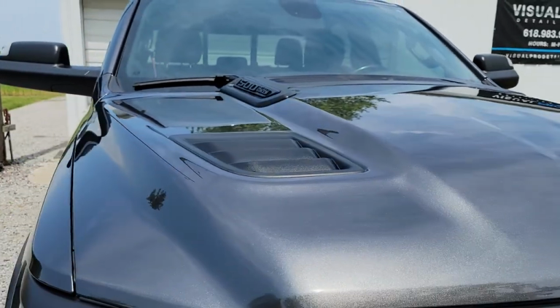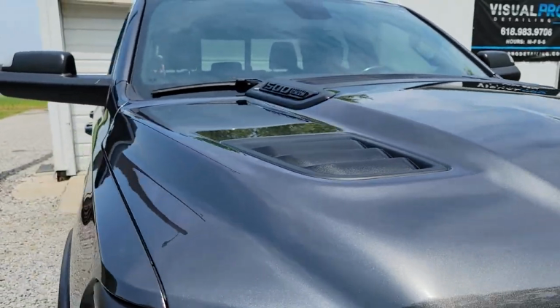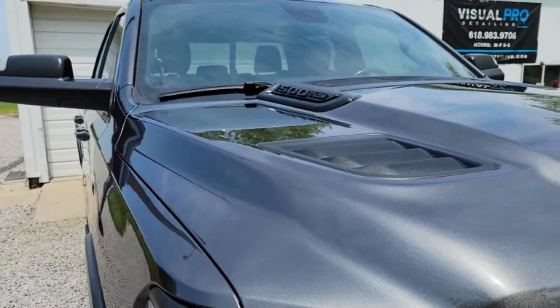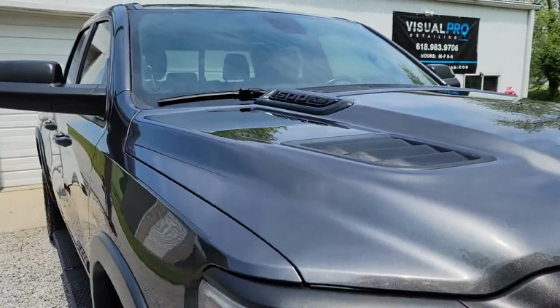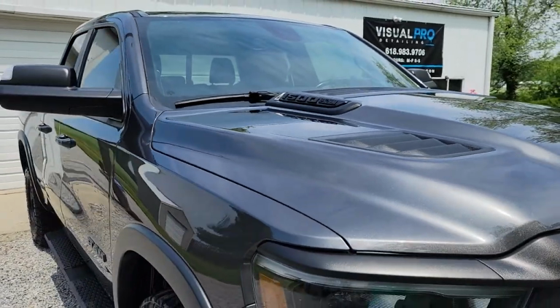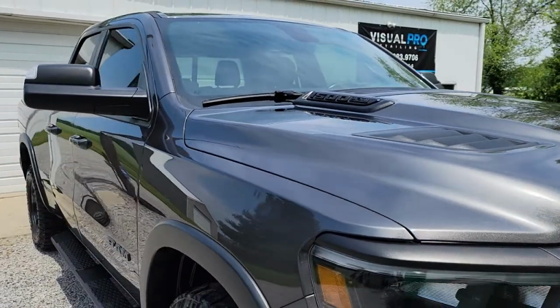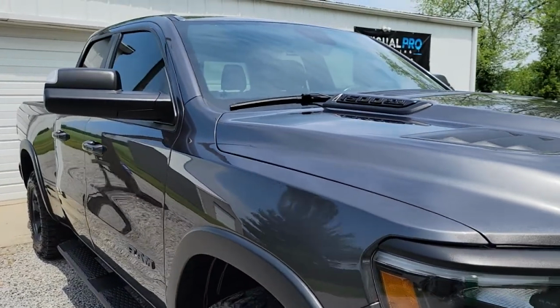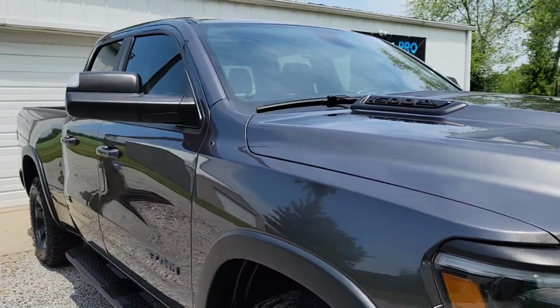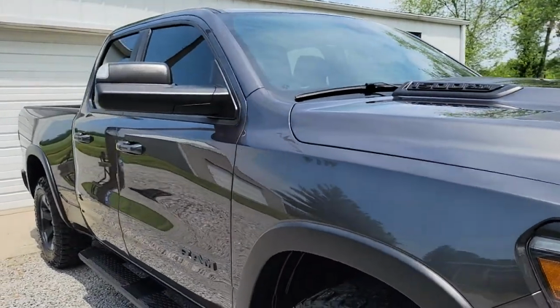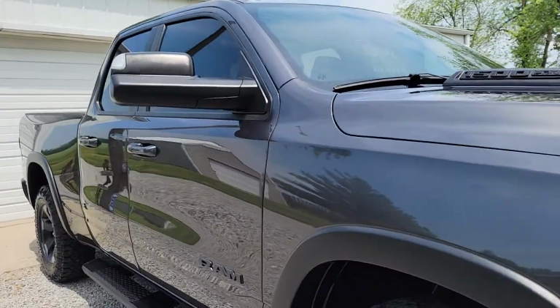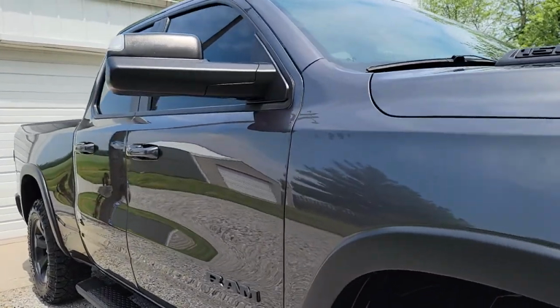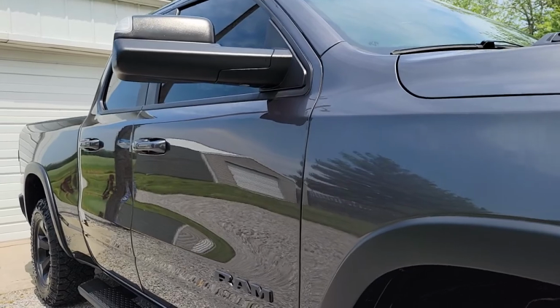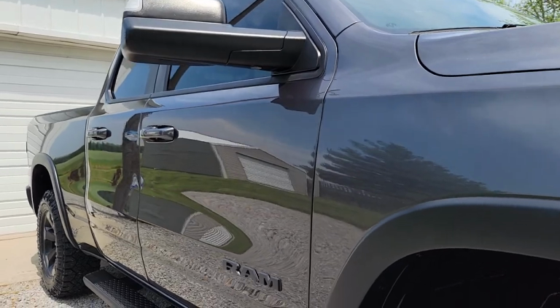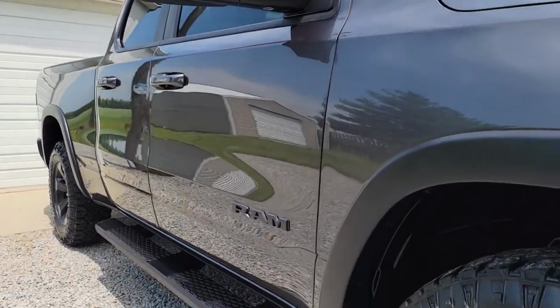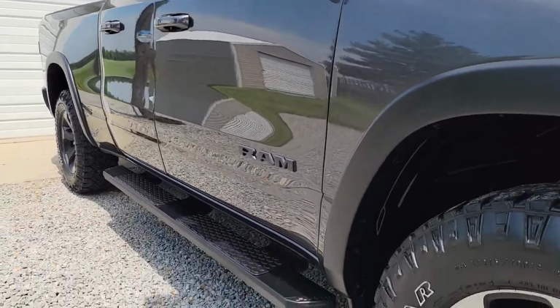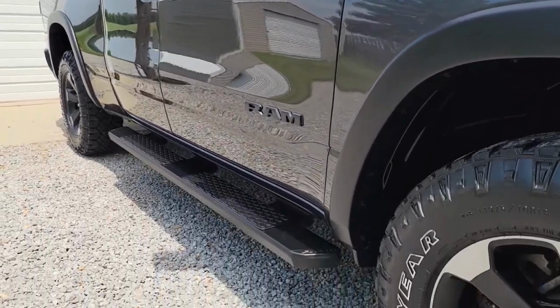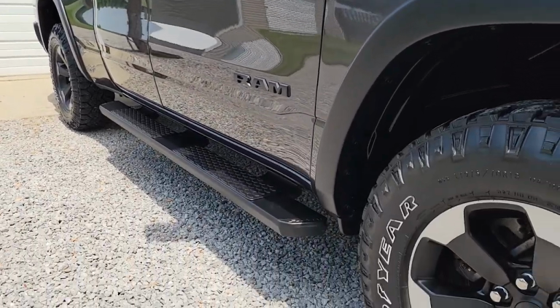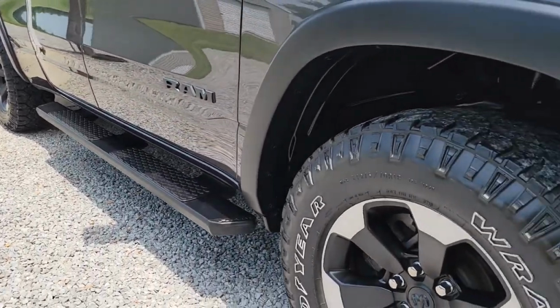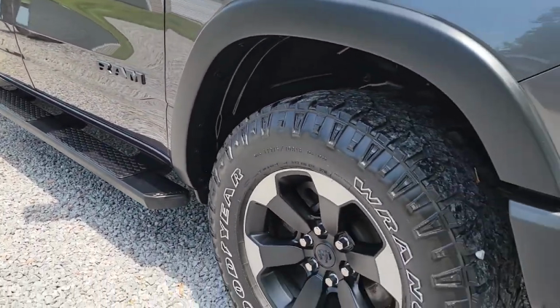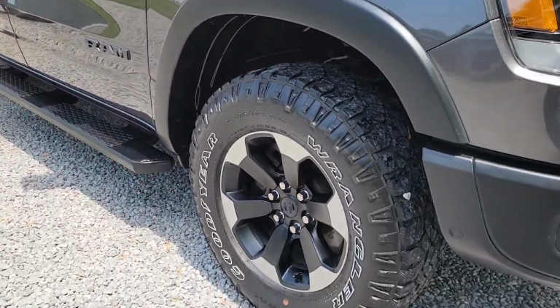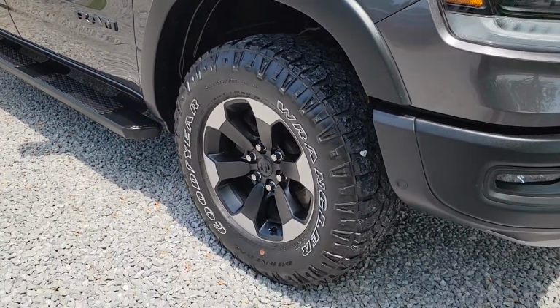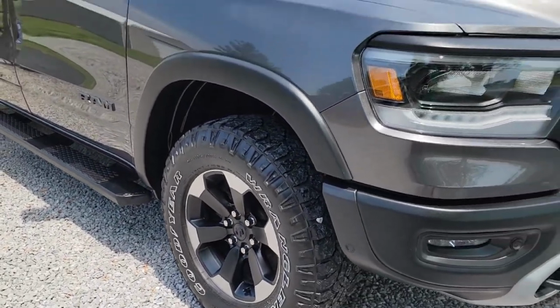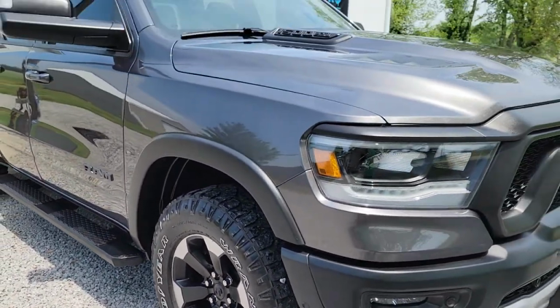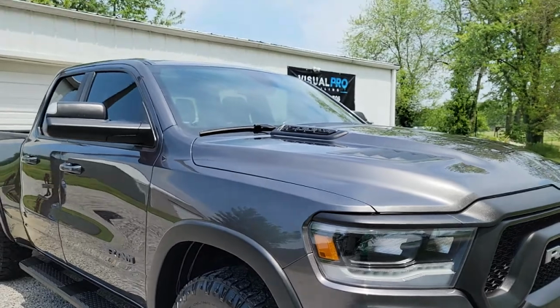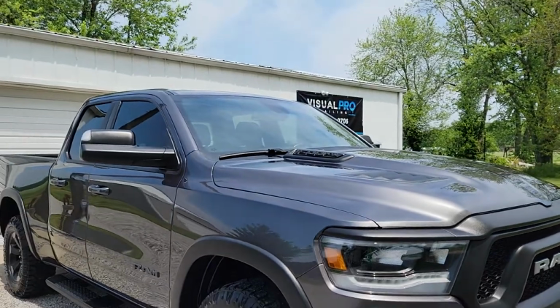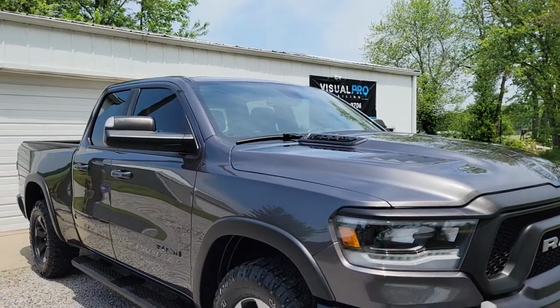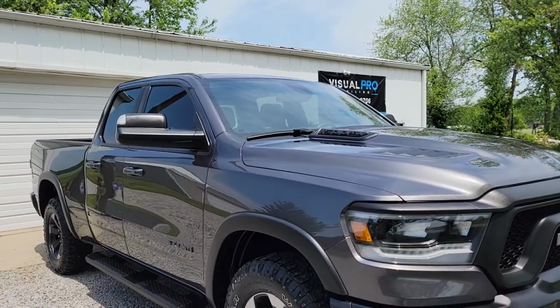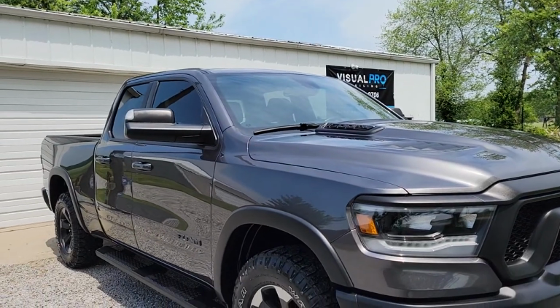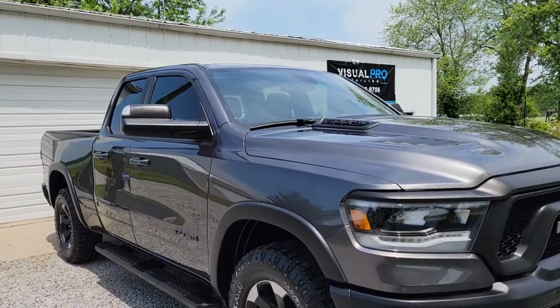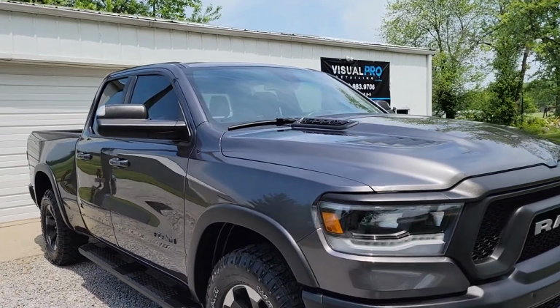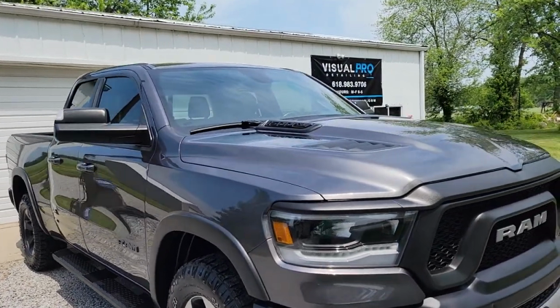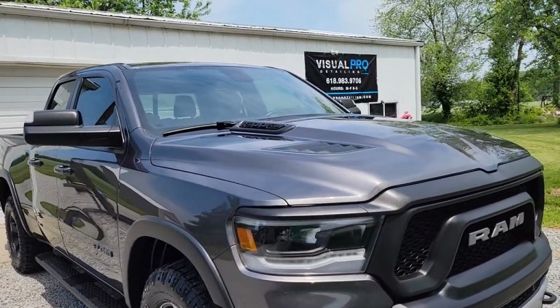Before we did all that, we washed it, clayed it, and did machine polishing. The machine polishing is what gives the result on these ceramic coating appointments.